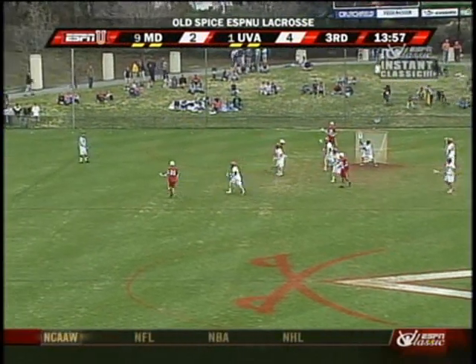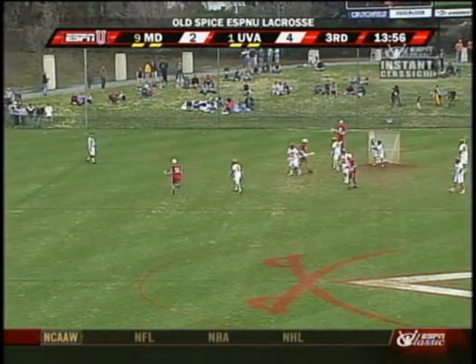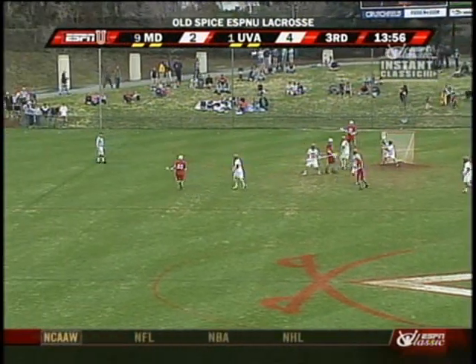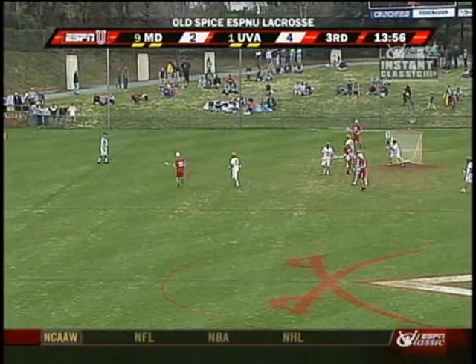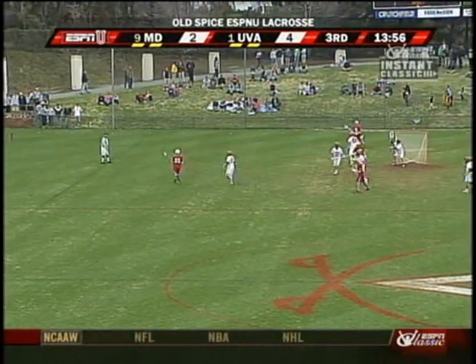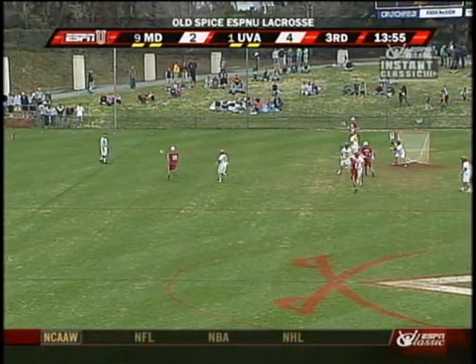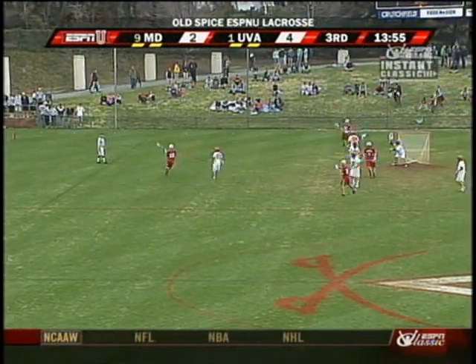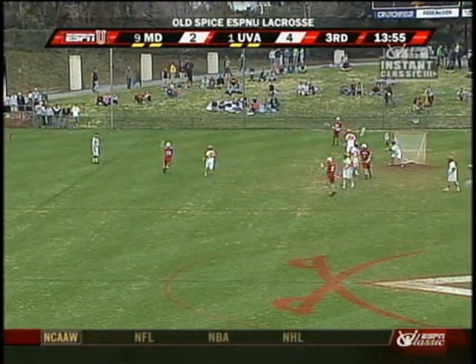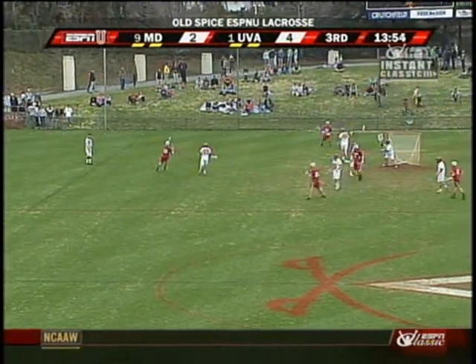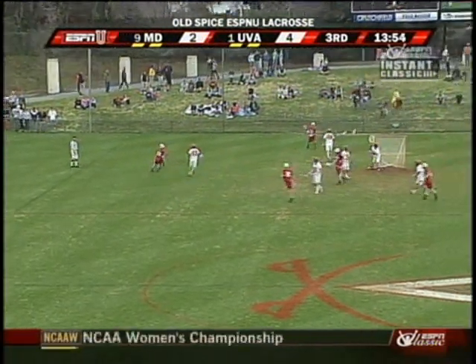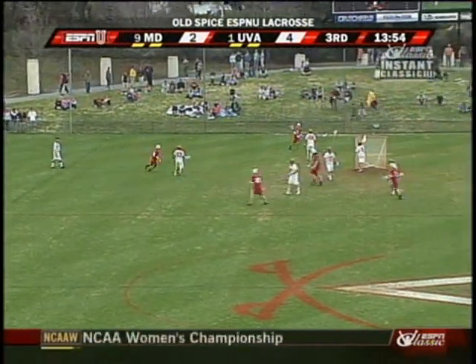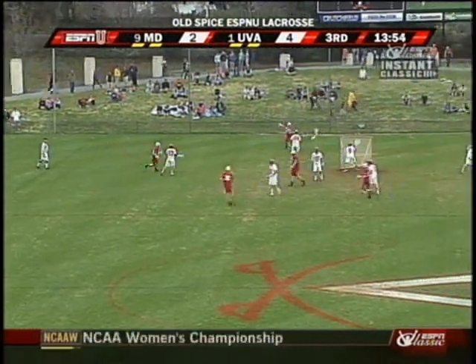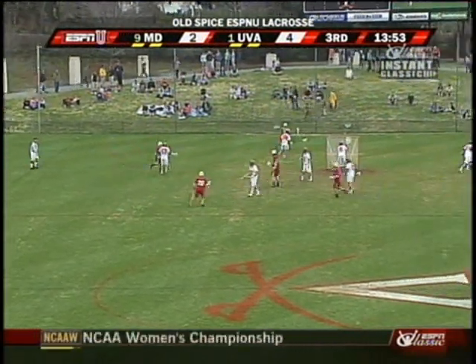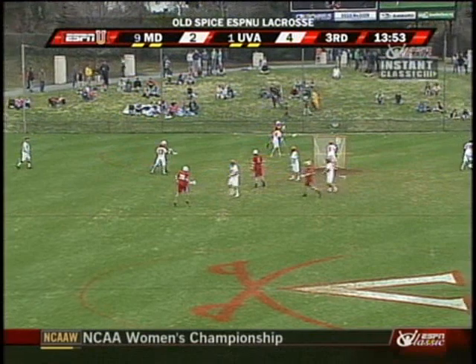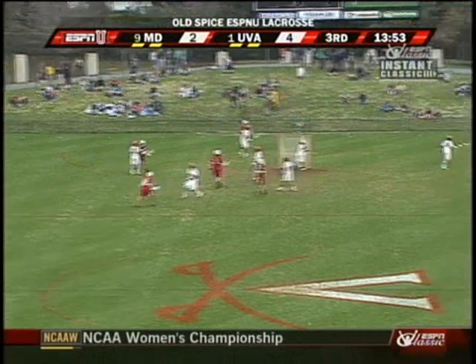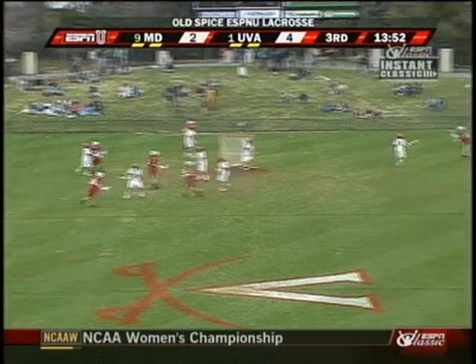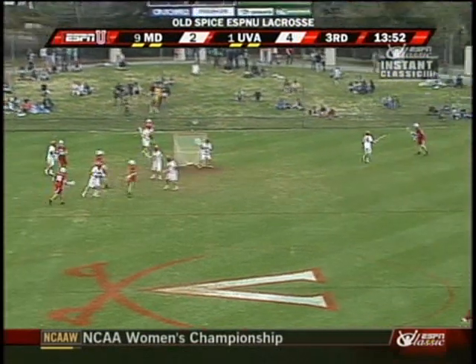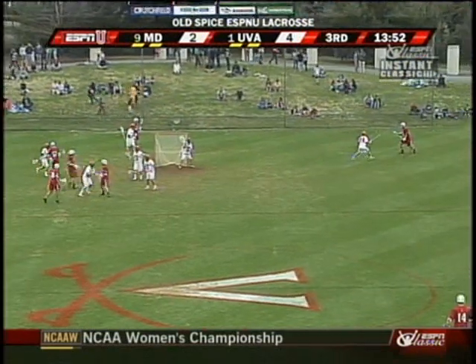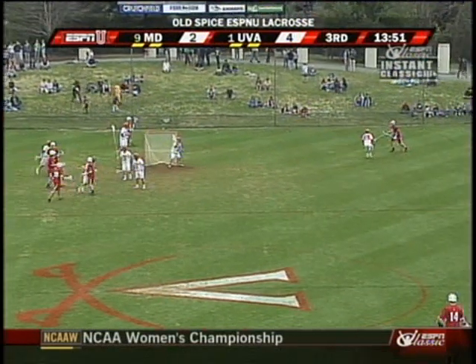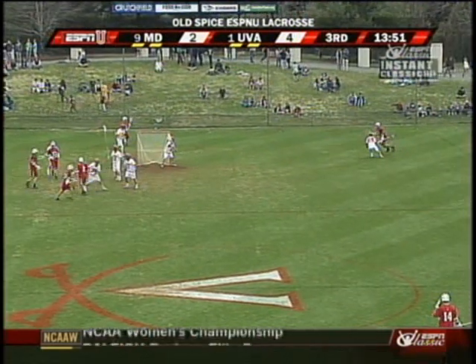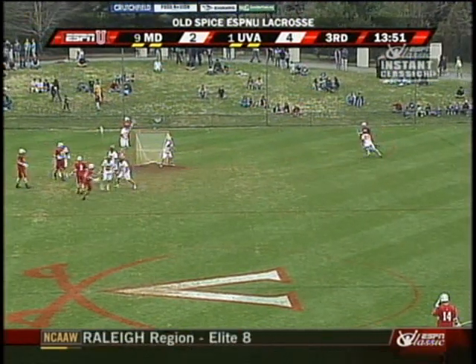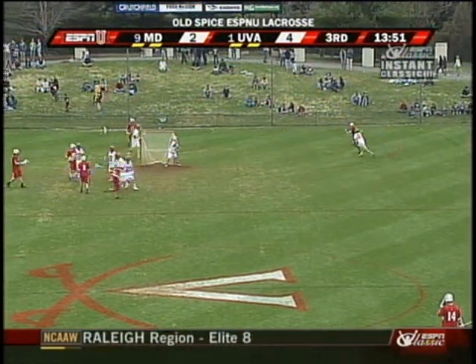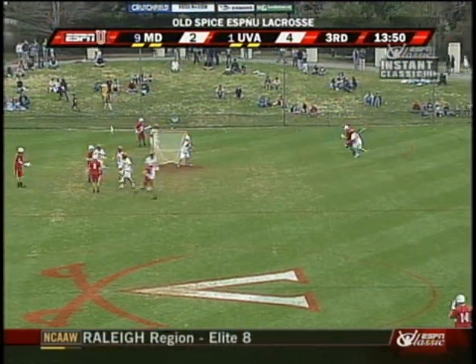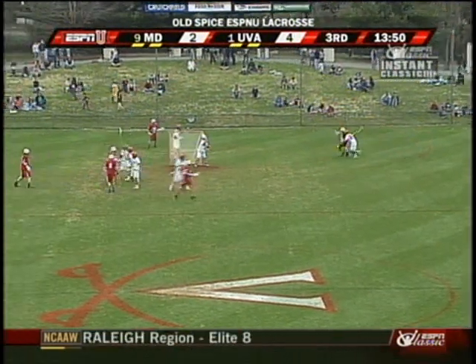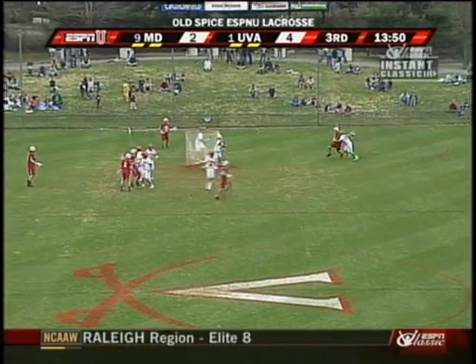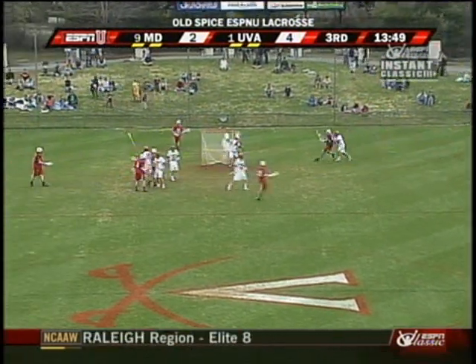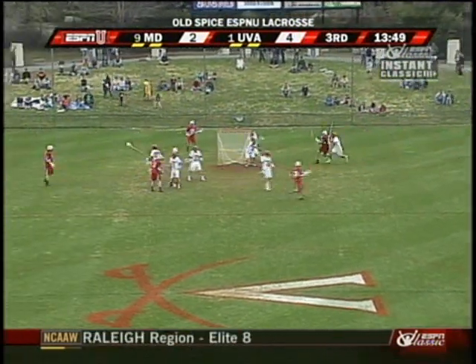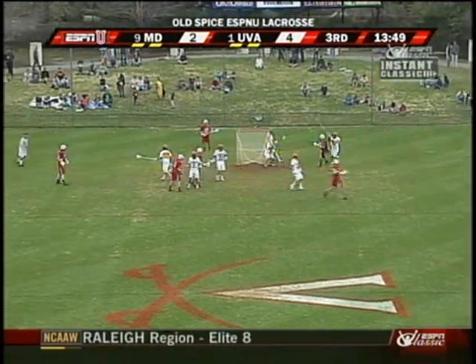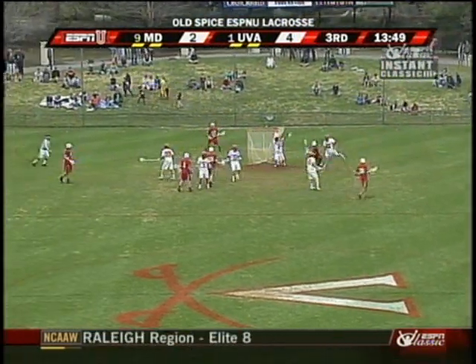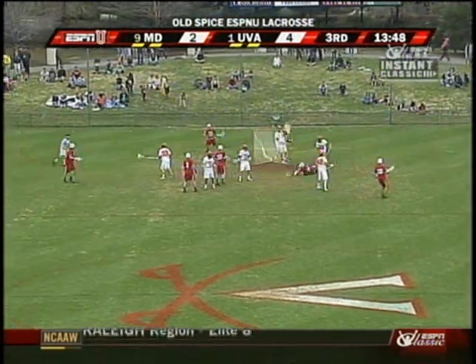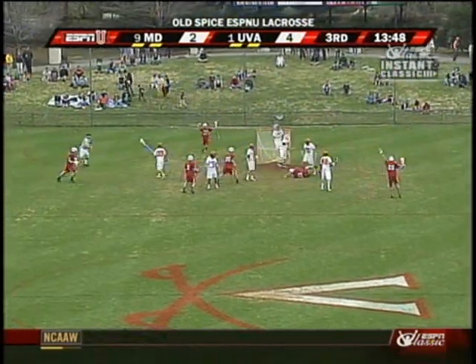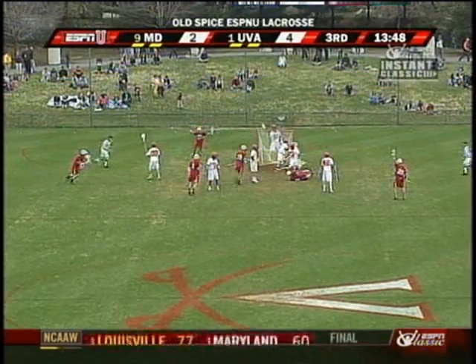Sieverts scored a hat trick against Georgetown in an earlier game on ESPNU. Yateman pulling his way to the crease. He scores!